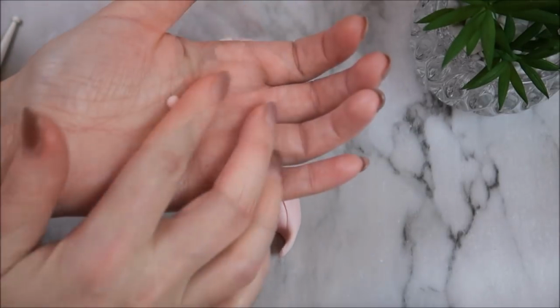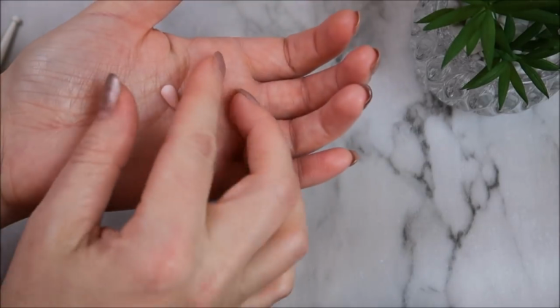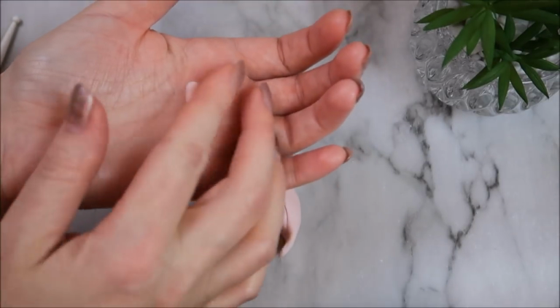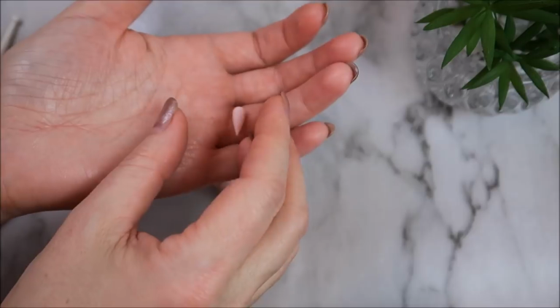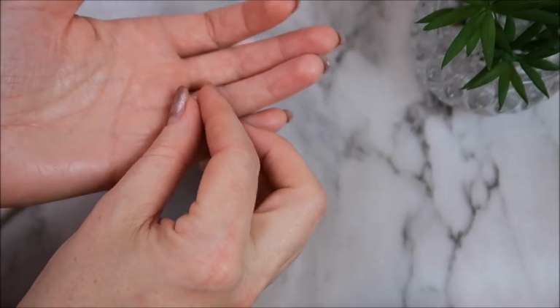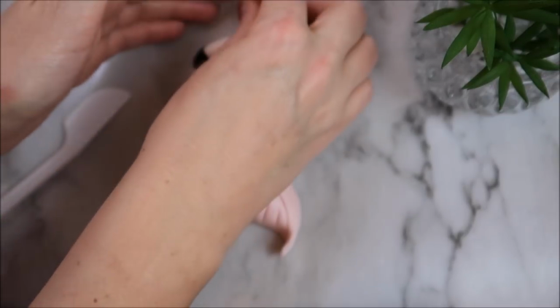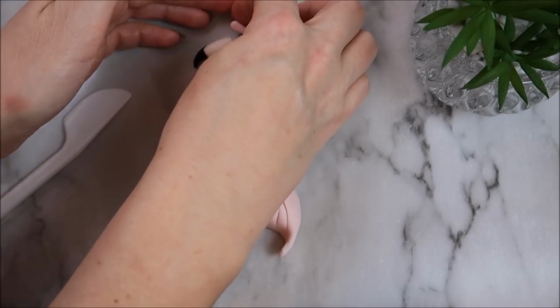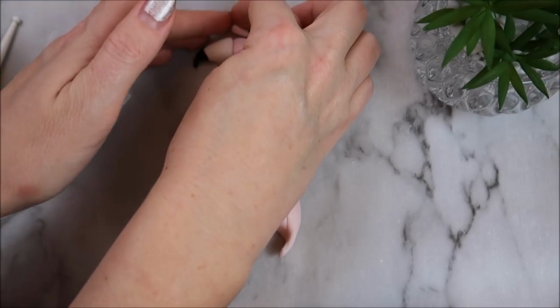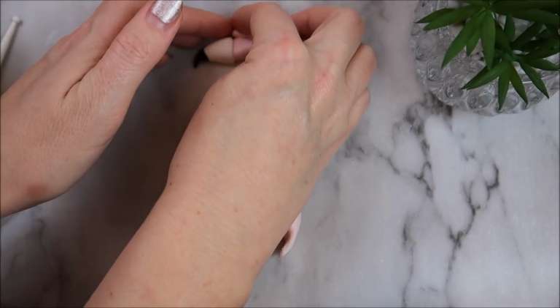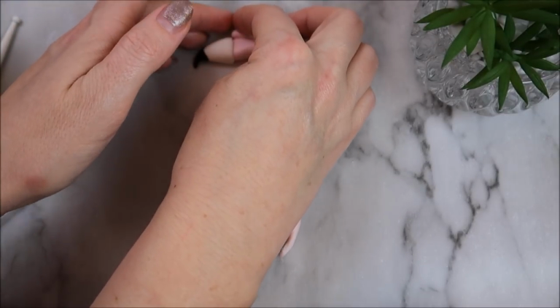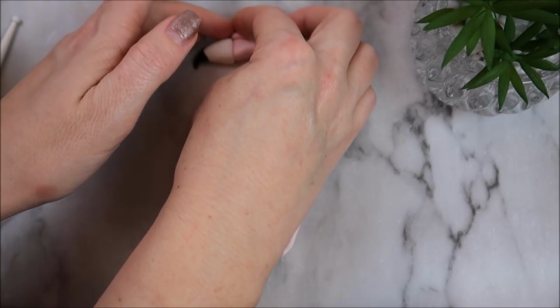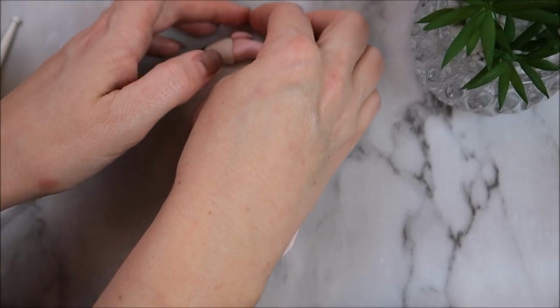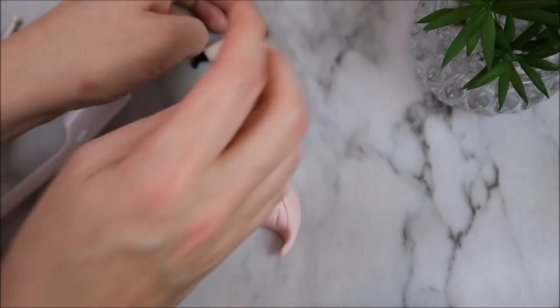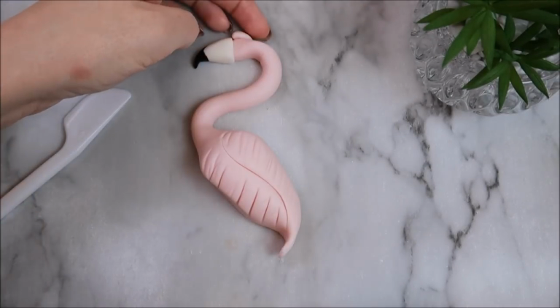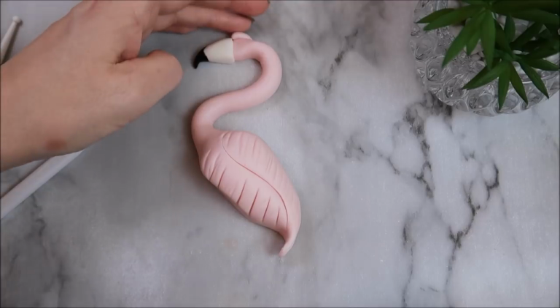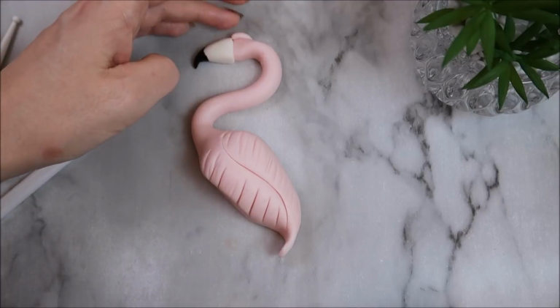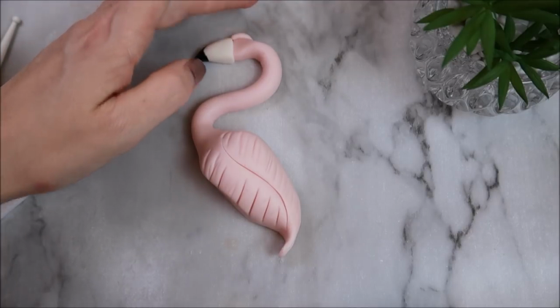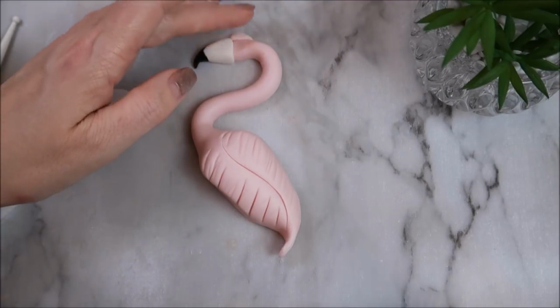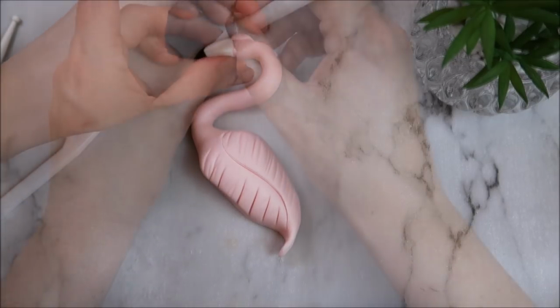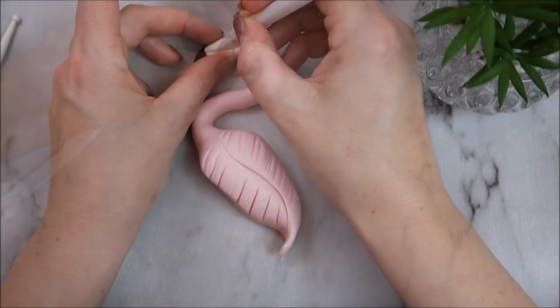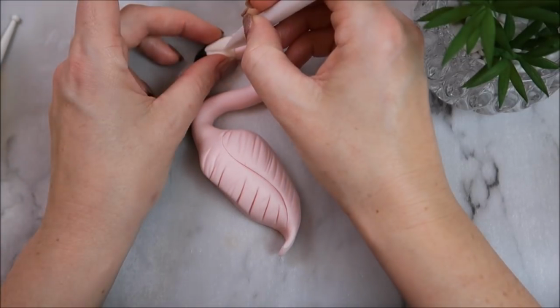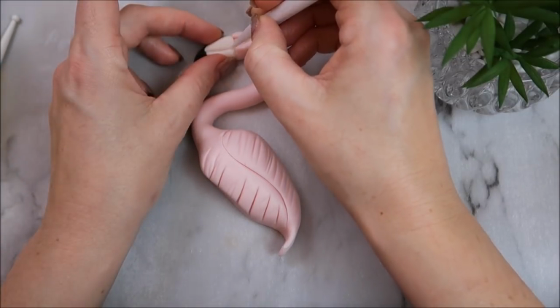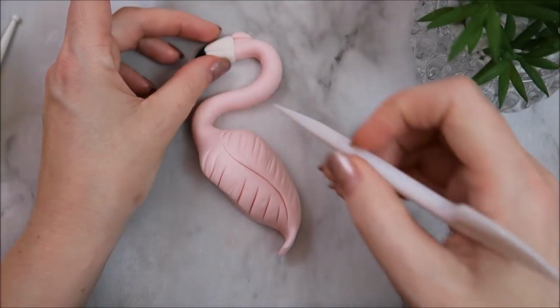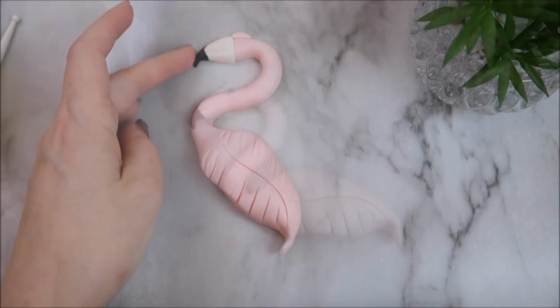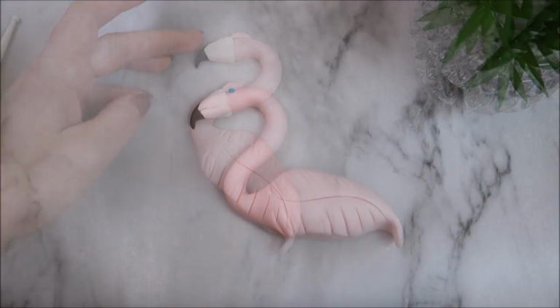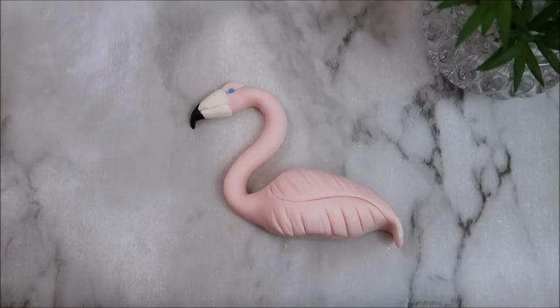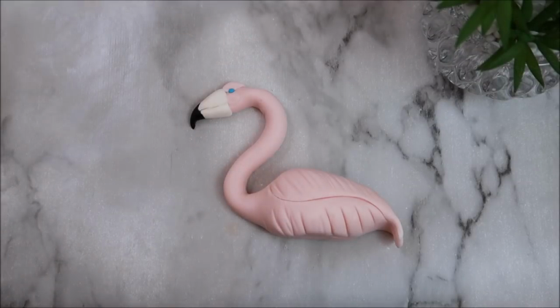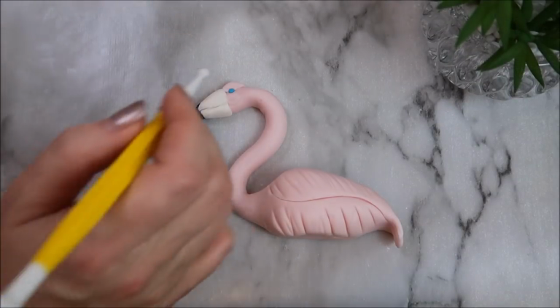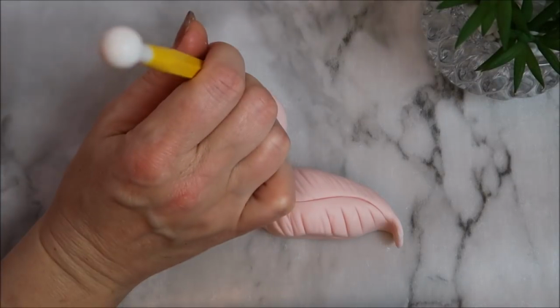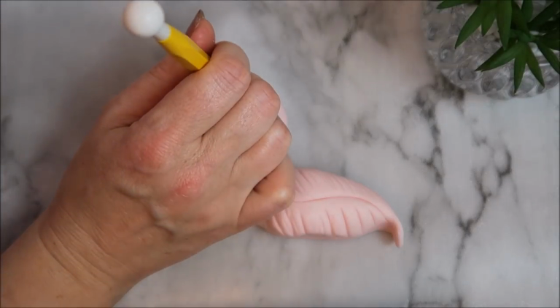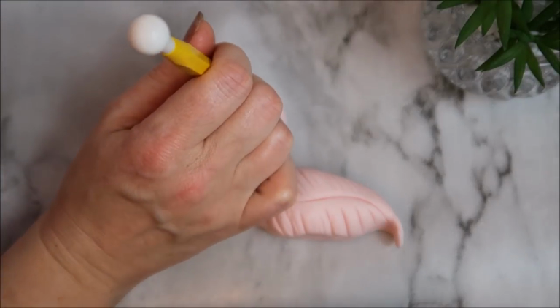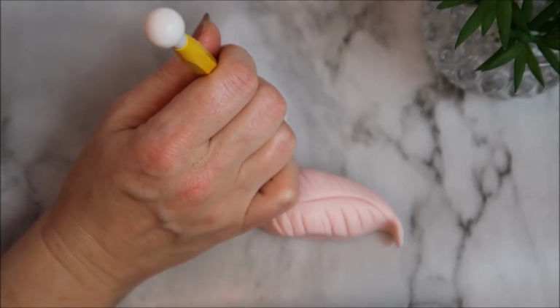Take some pale pink modeling paste, roll it into a teardrop shape, and add that on top. My camera died when I was creating the eye sockets, but it's just a ball tool — create a hole and add some blue fondant inside.